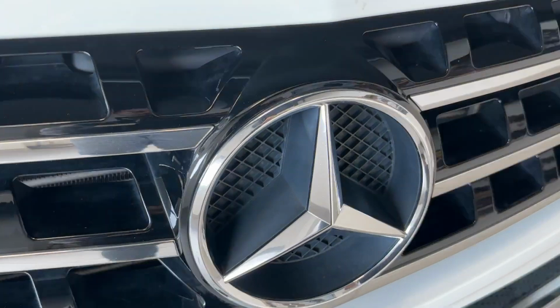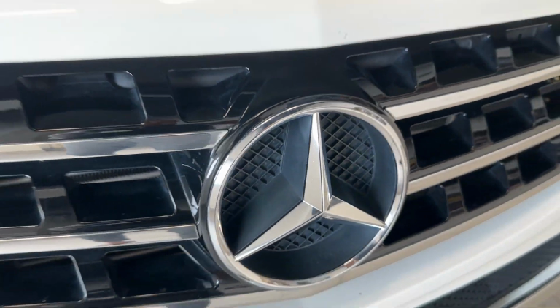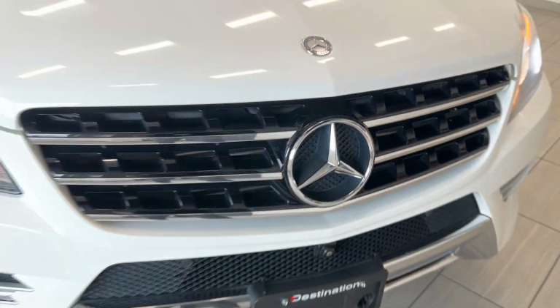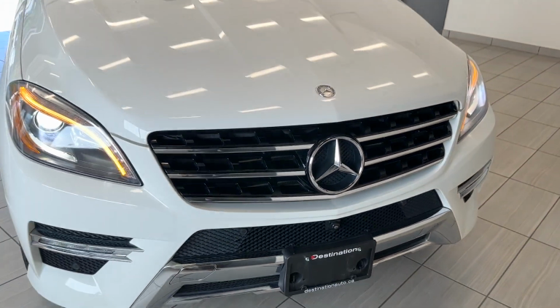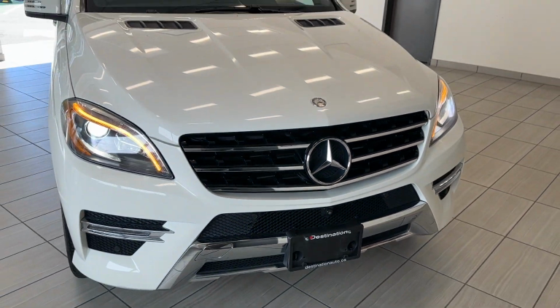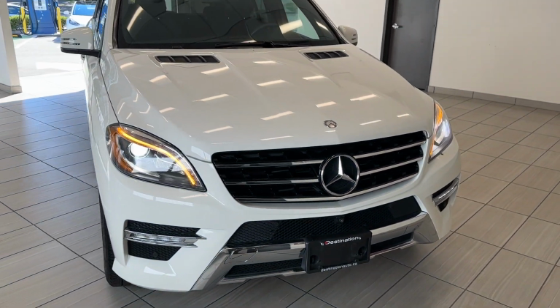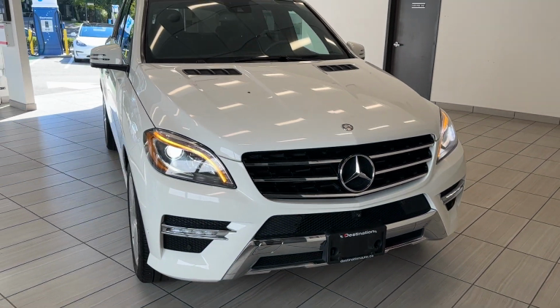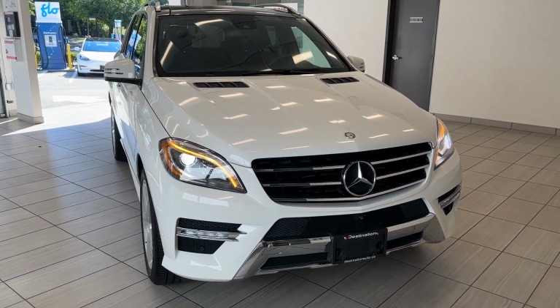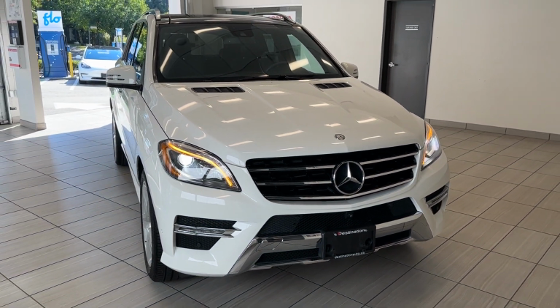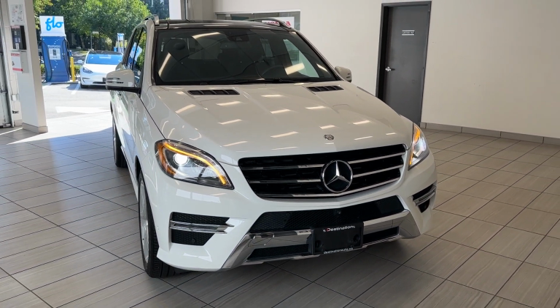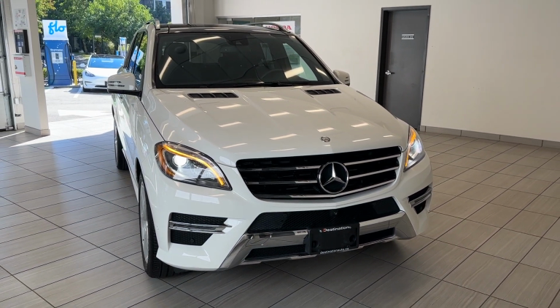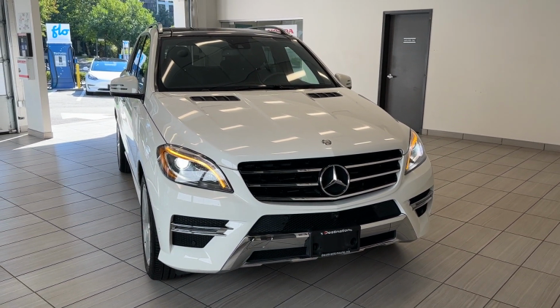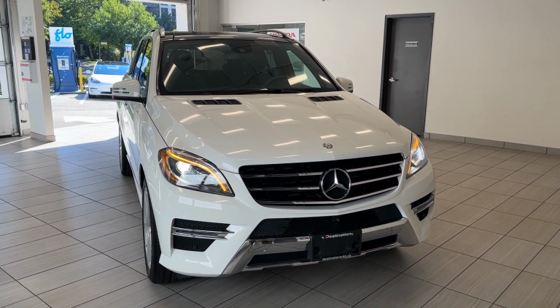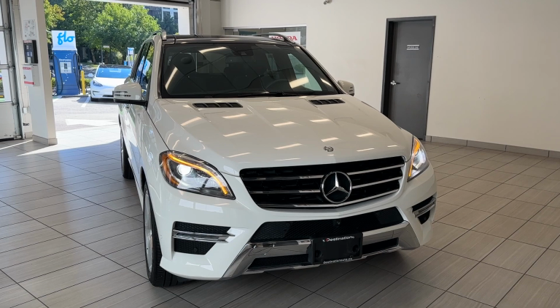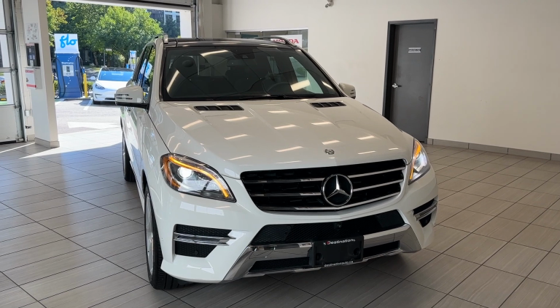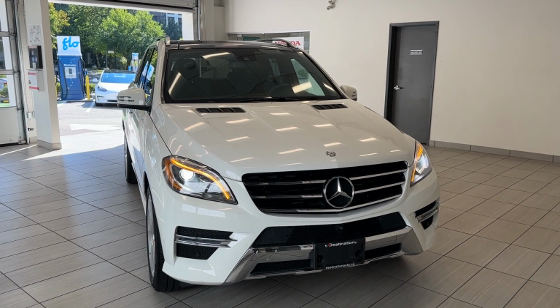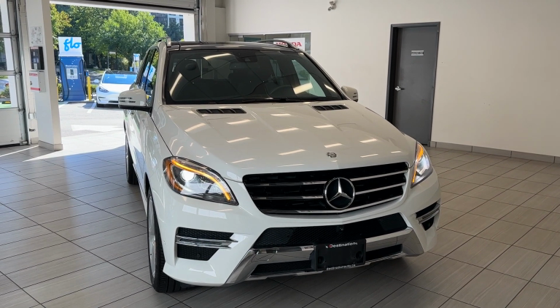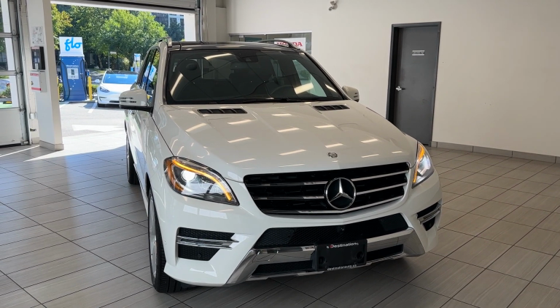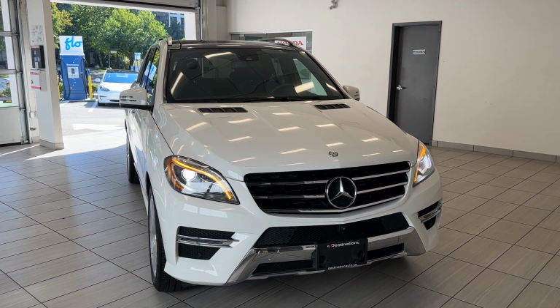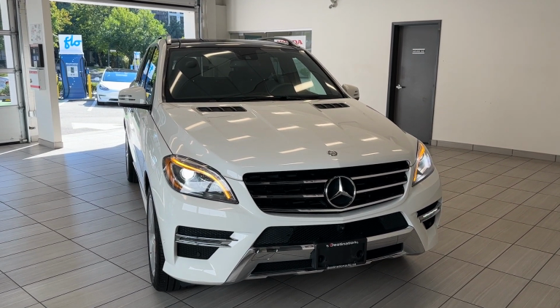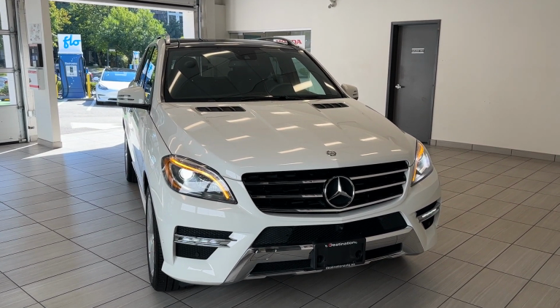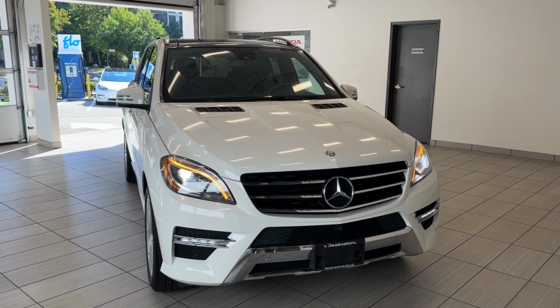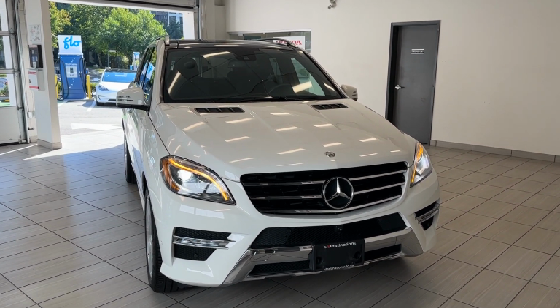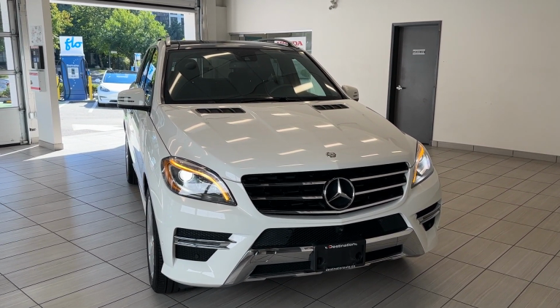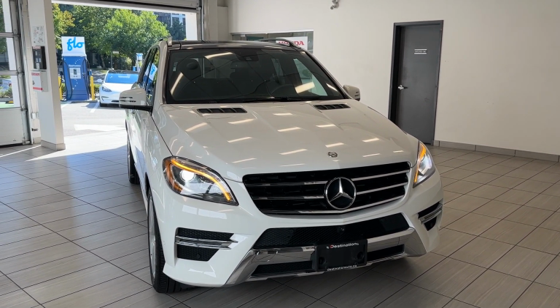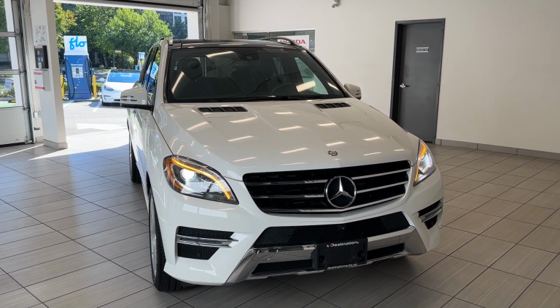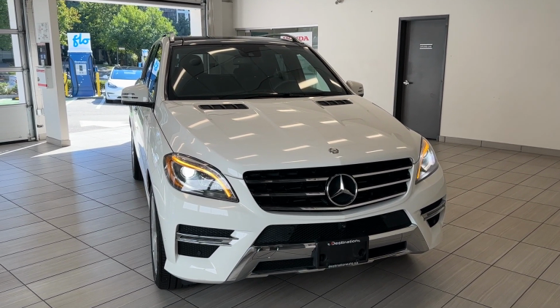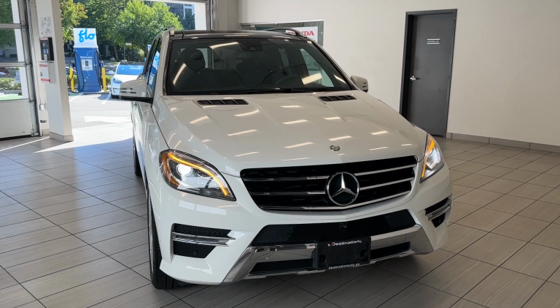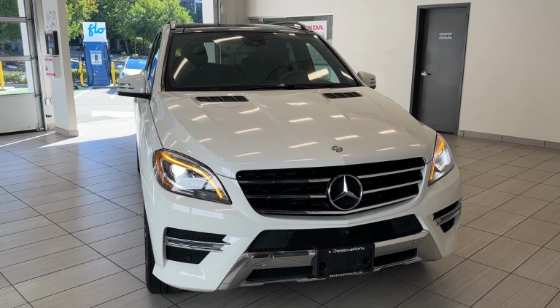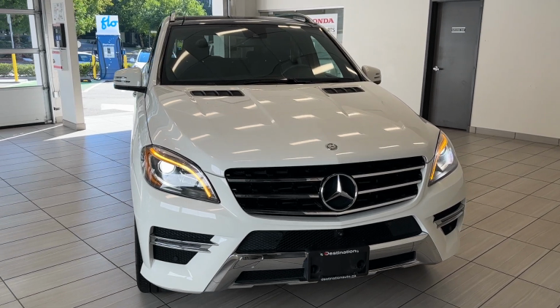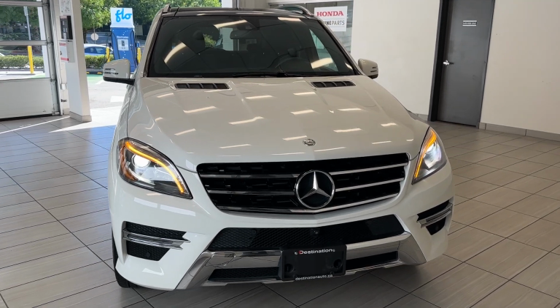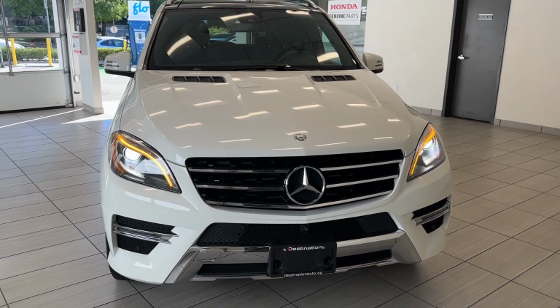Hey guys, welcome back to another exciting episode of What Kind of Test Ride at Destination Honda Burnaby. Today we have this beautiful 2015 Mercedes-Benz ML 350 in this beautiful white color.